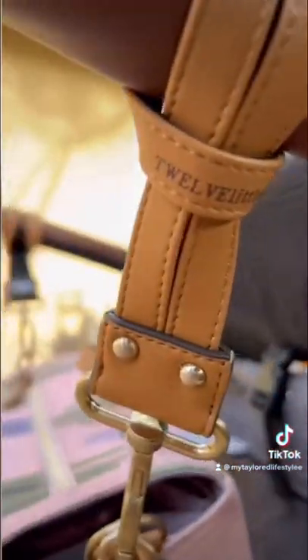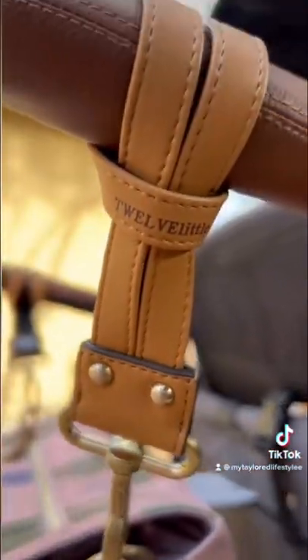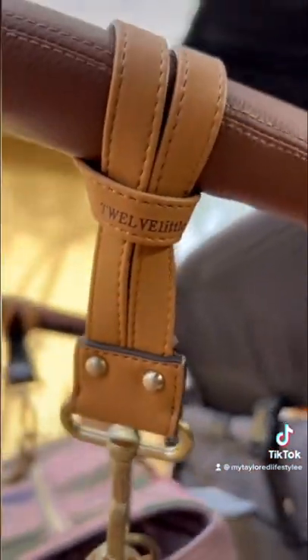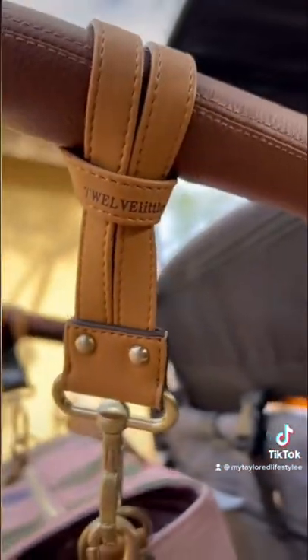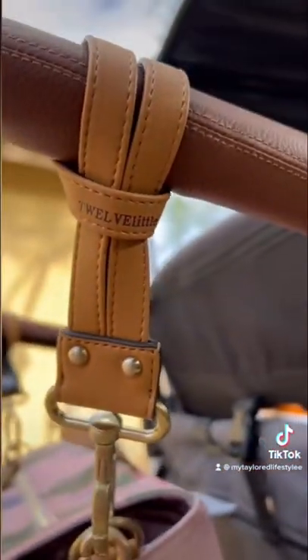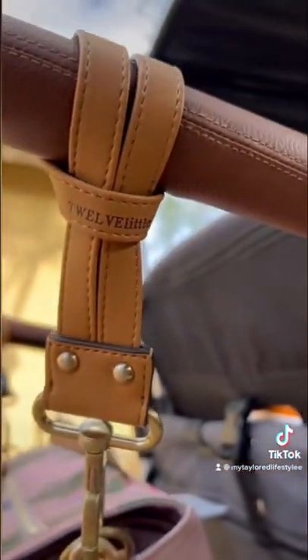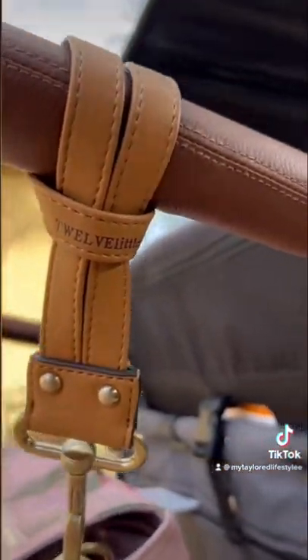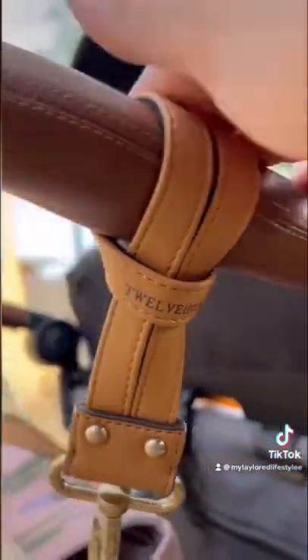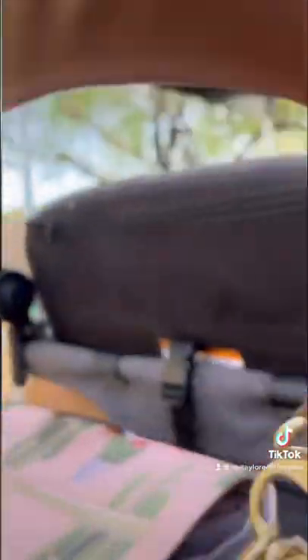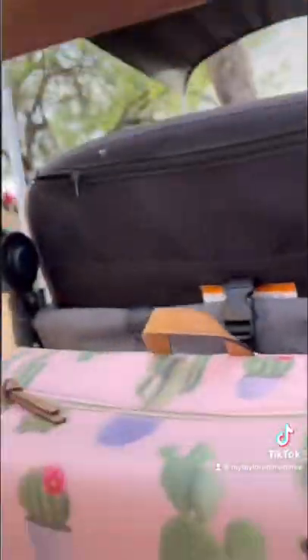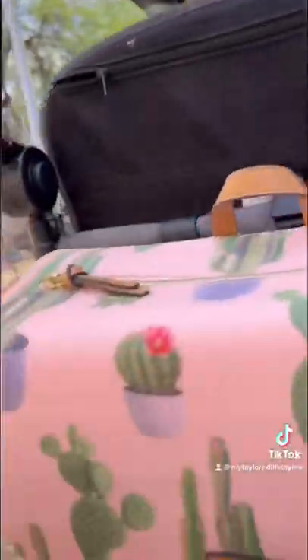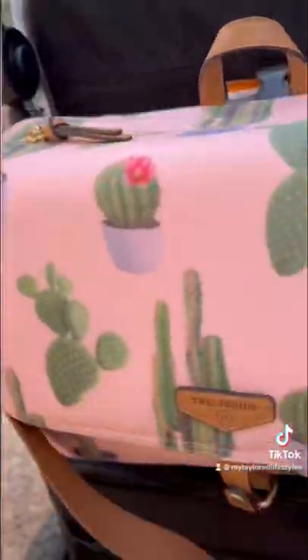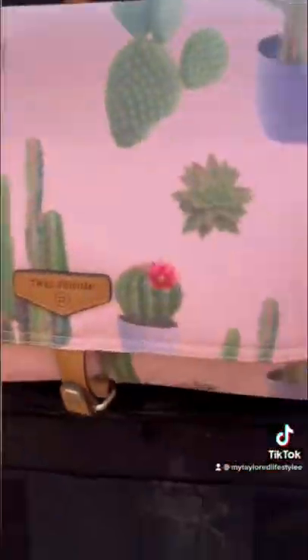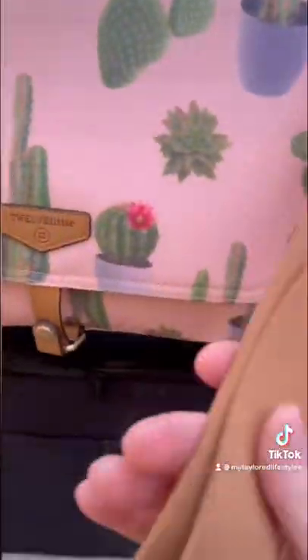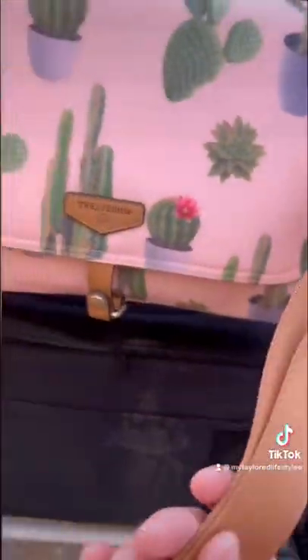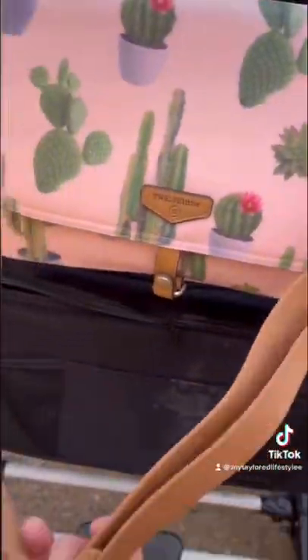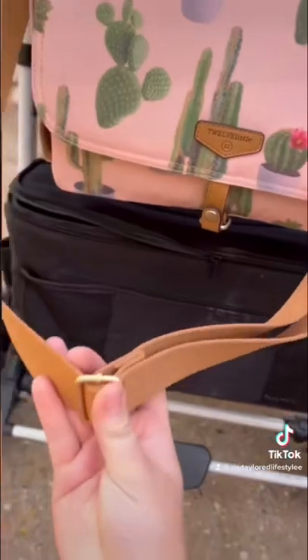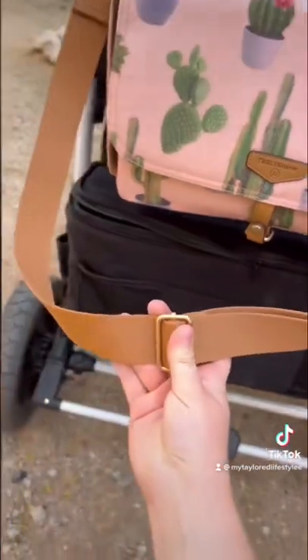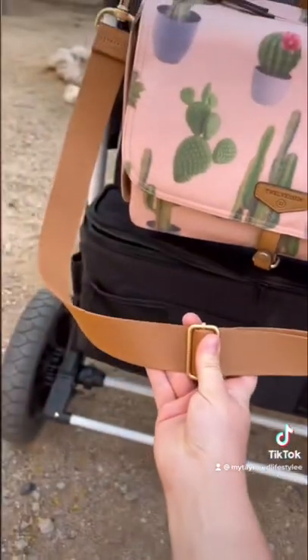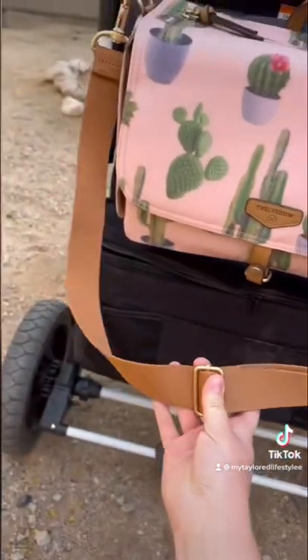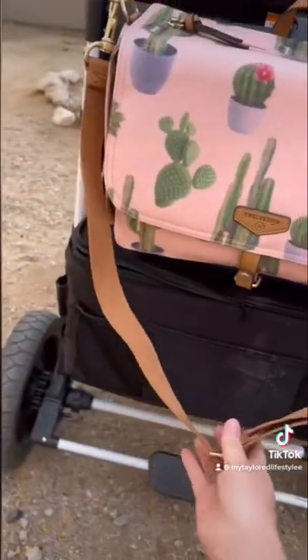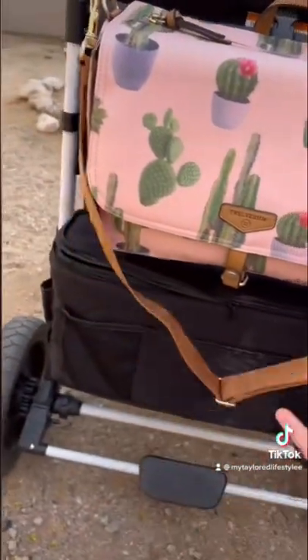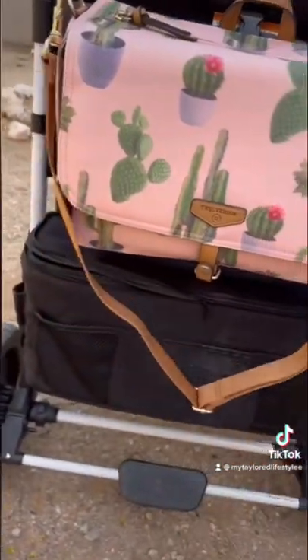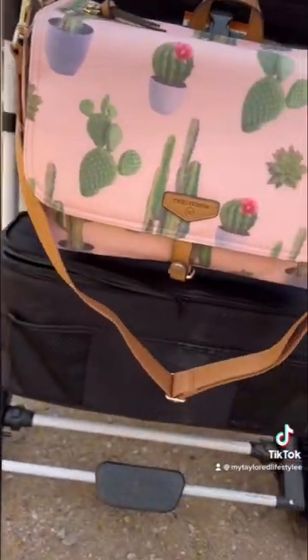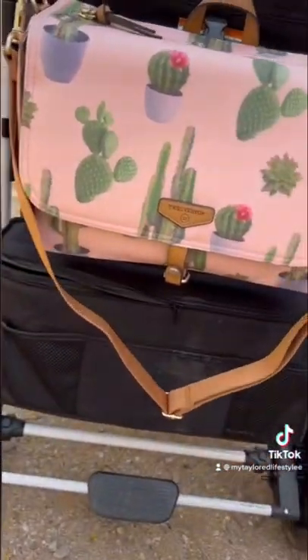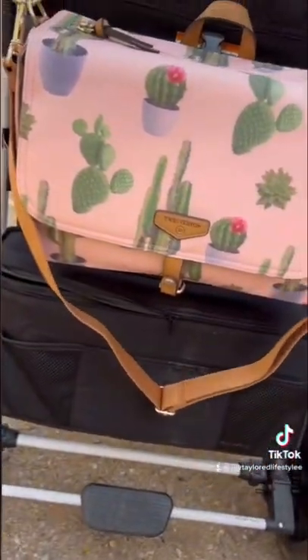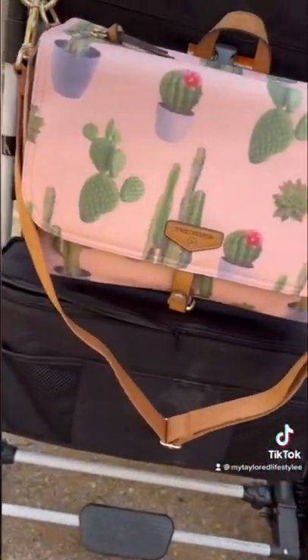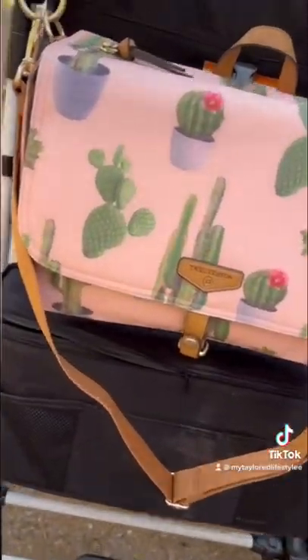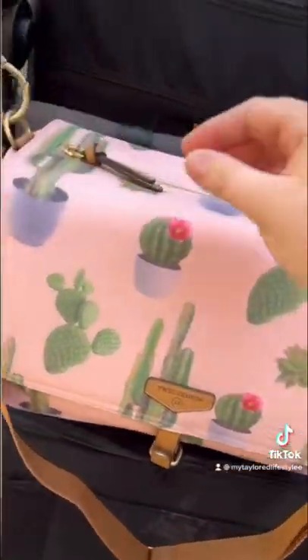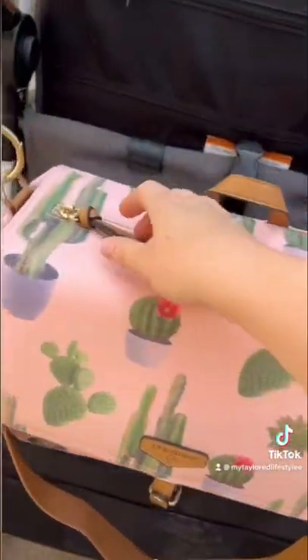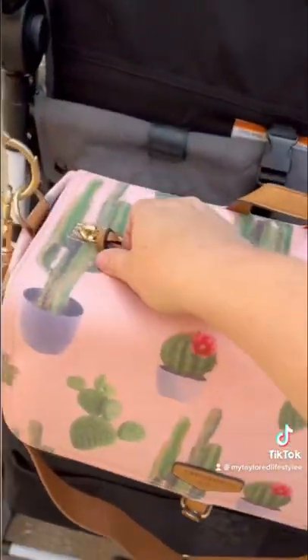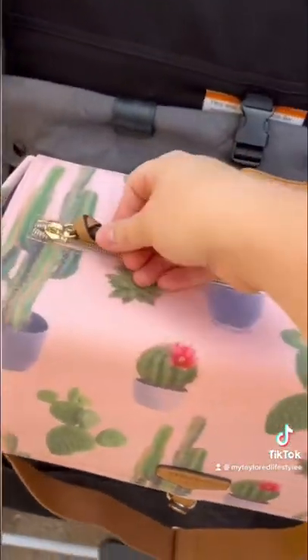I love the leather design on the stroller straps and it has their logo on it. You also get a shoulder strap so you can literally take this caddy on the go as a bag. Let's get into more details.